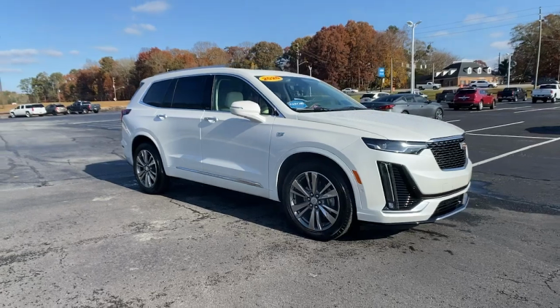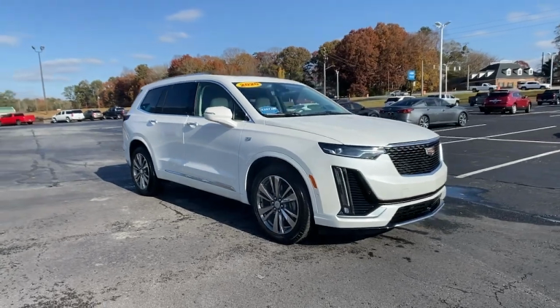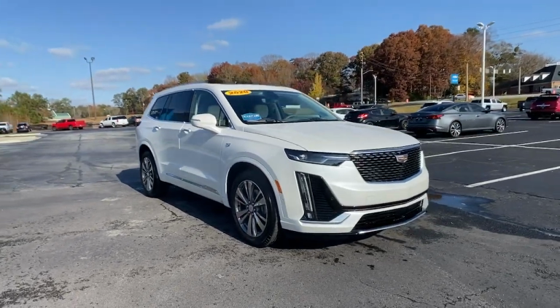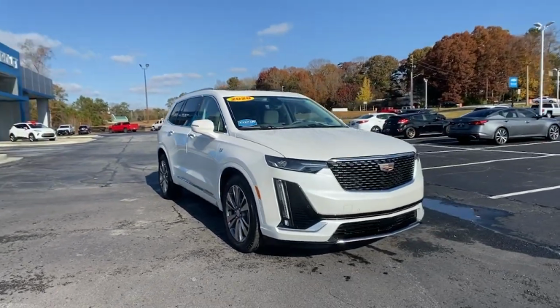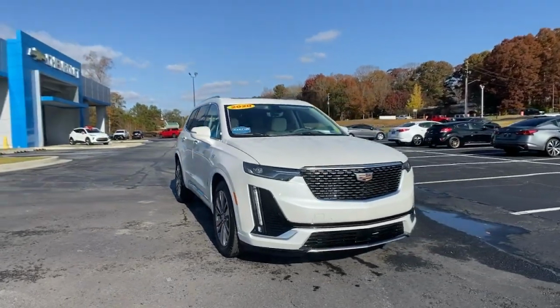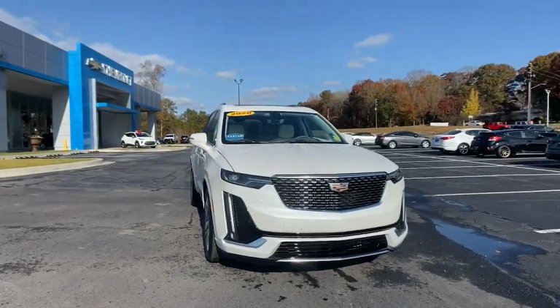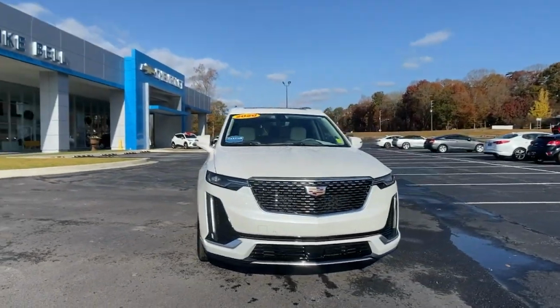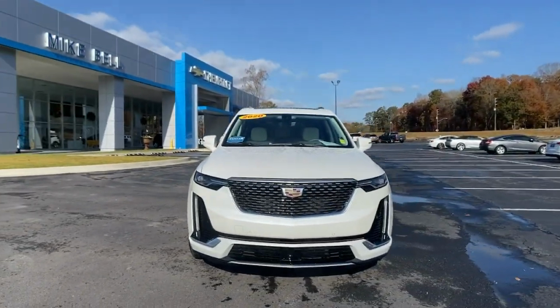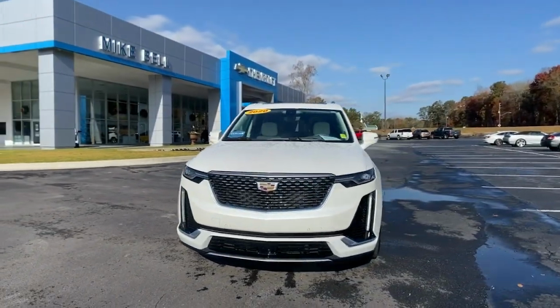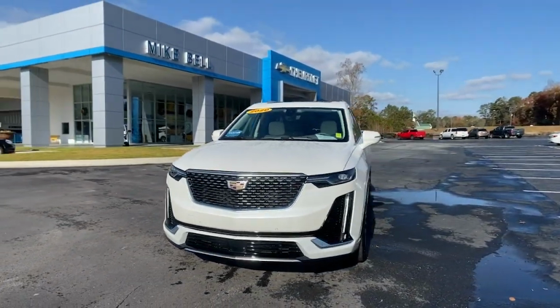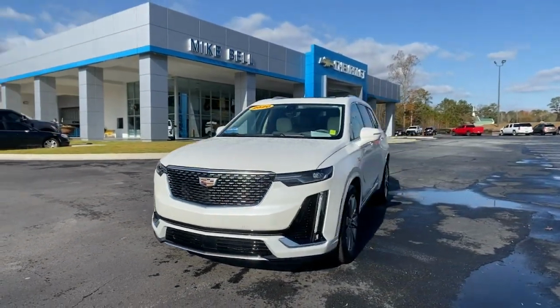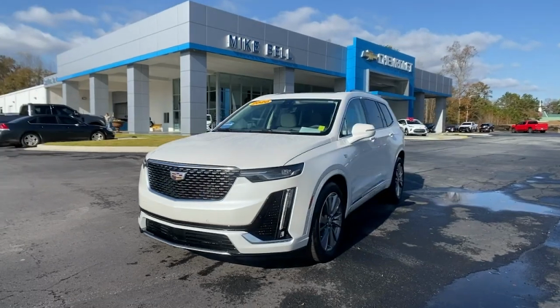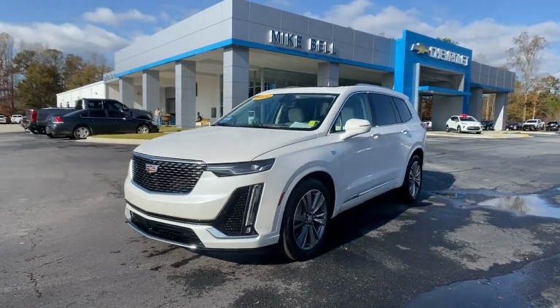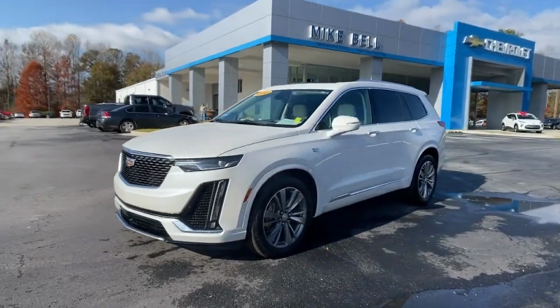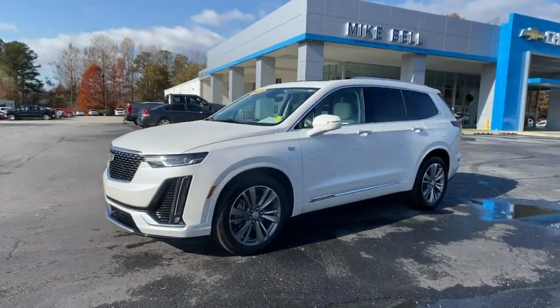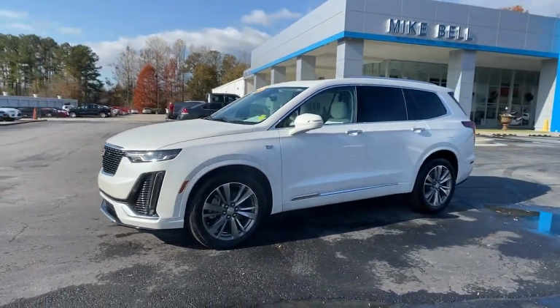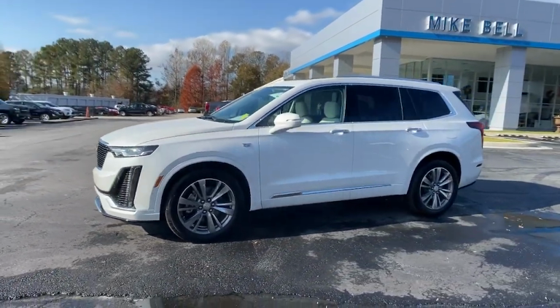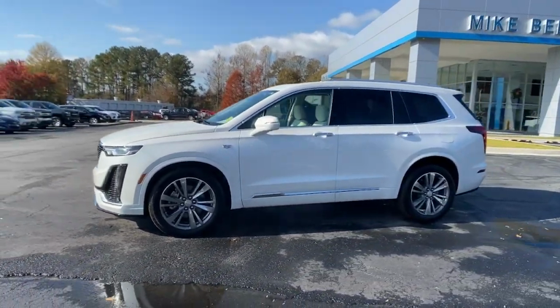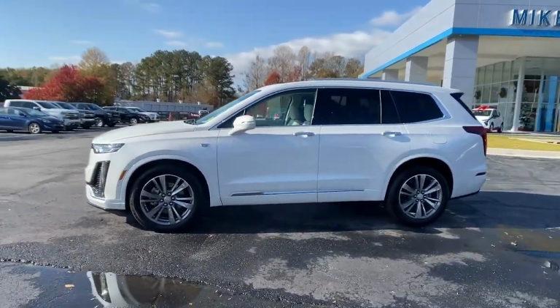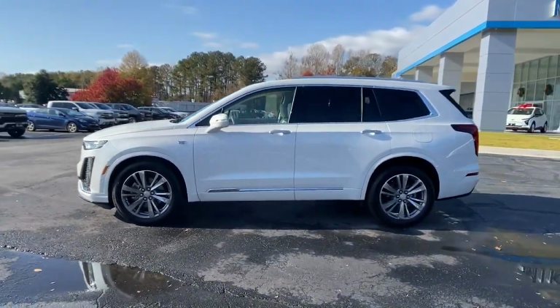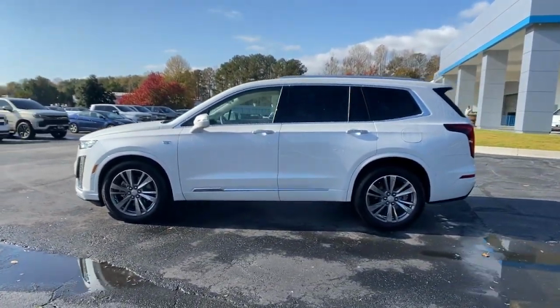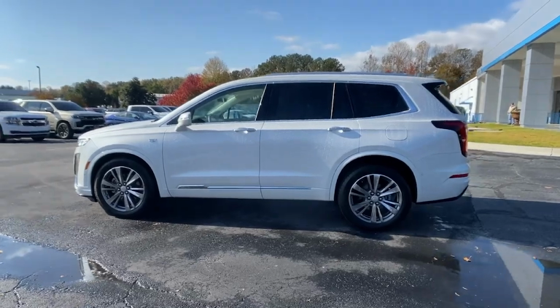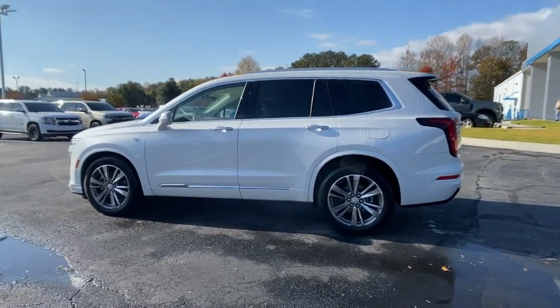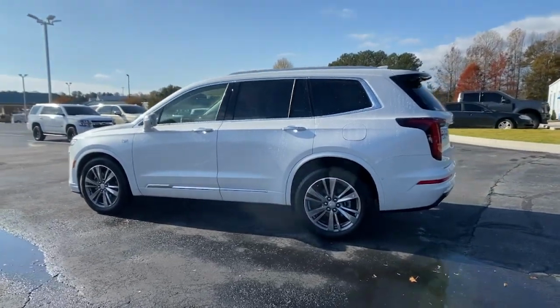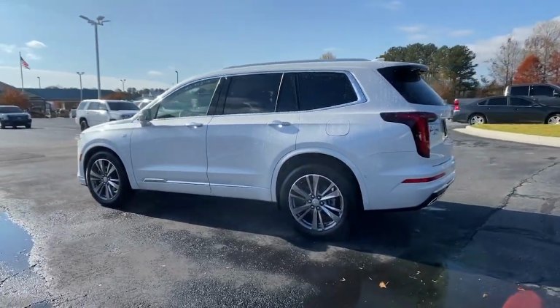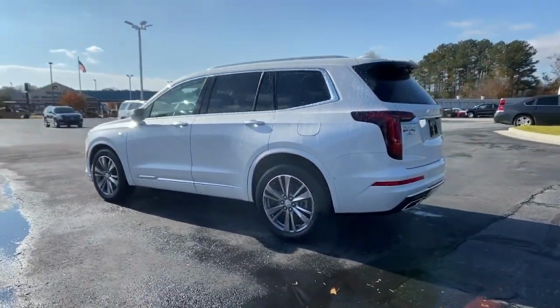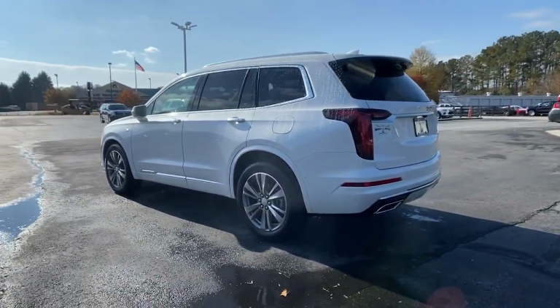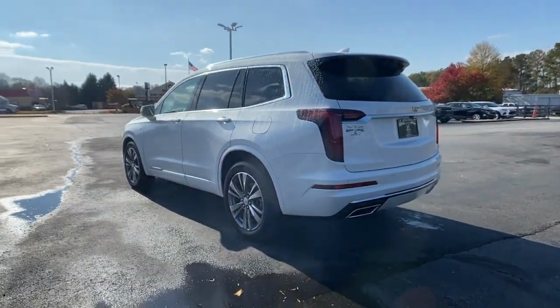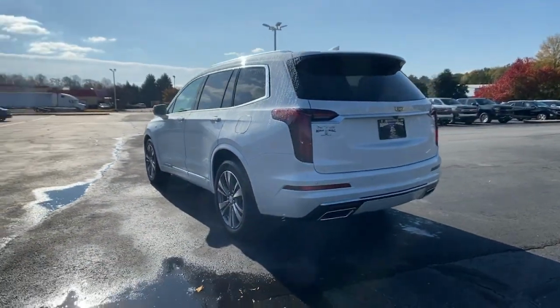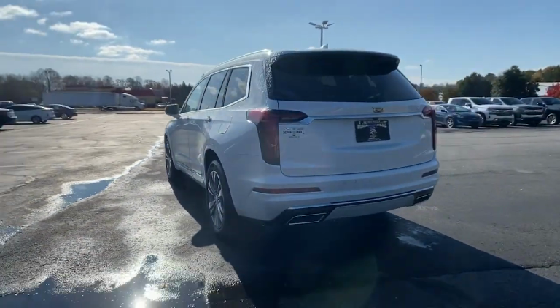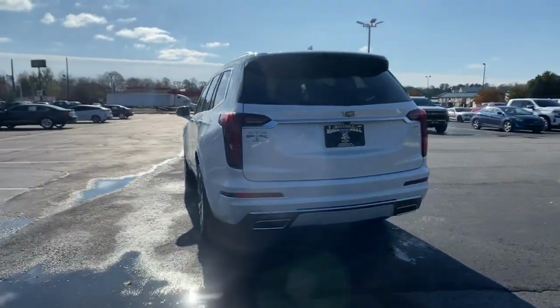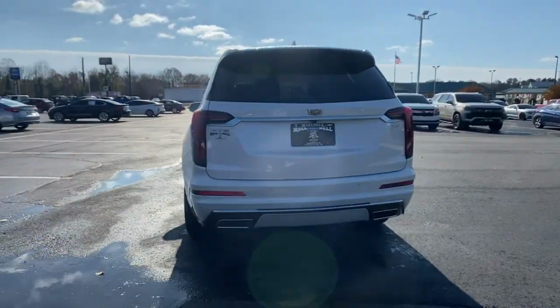Can you see yourself in the 2020 Cadillac XT6? With less than 10,000 miles on the odometer, this vehicle provides excellent value. Prepare to take your driving pleasure to new heights and enjoy the best of modern efficiency and style.